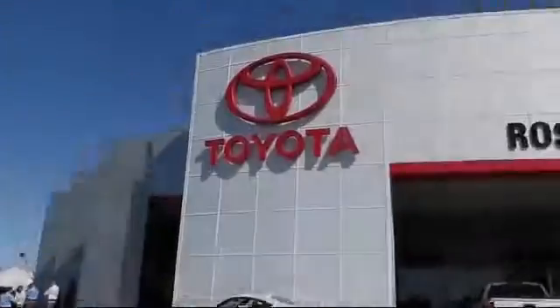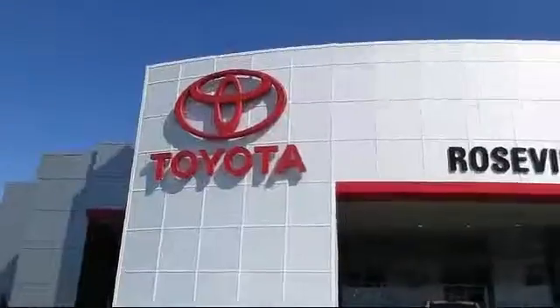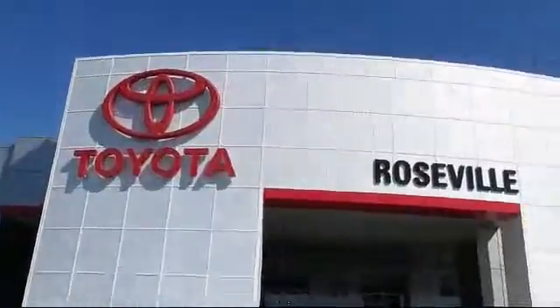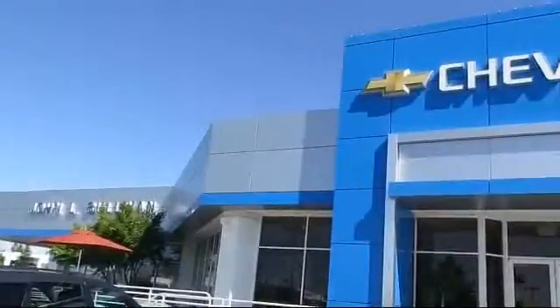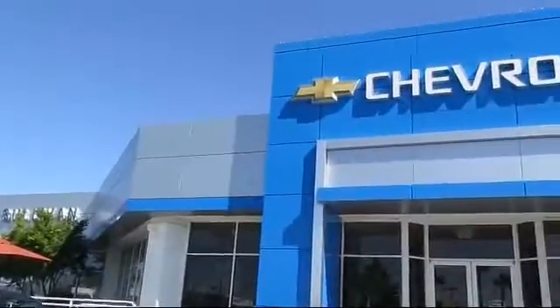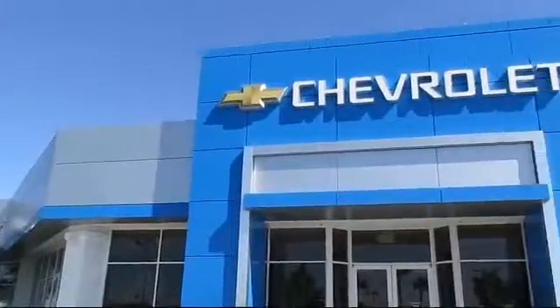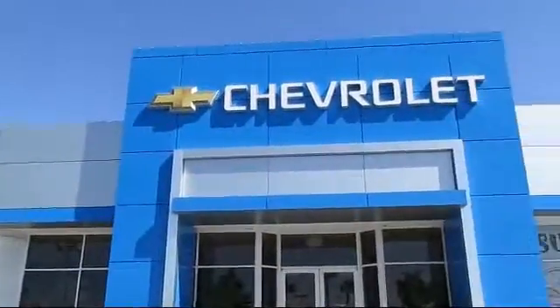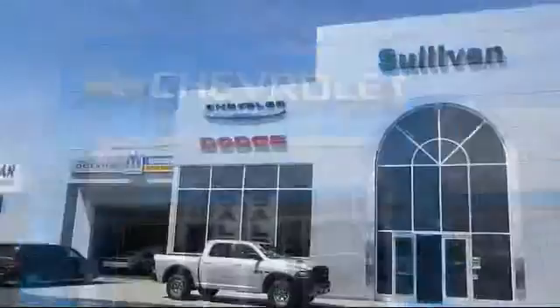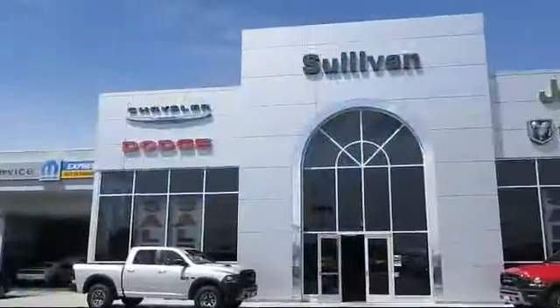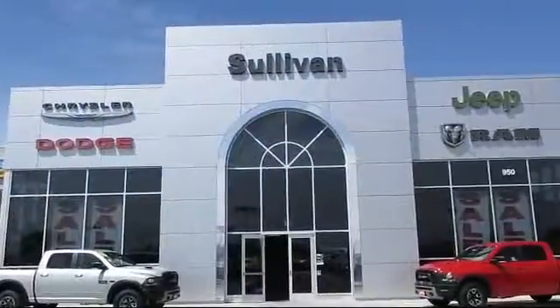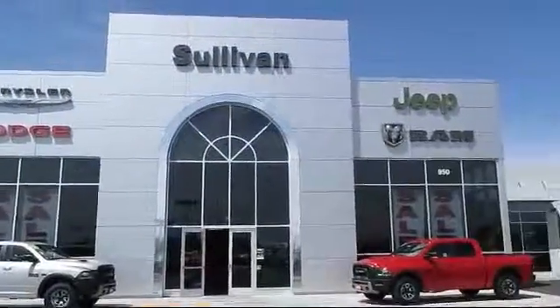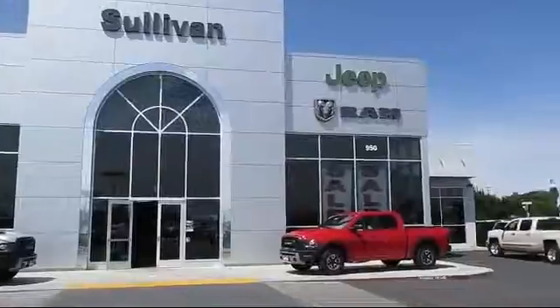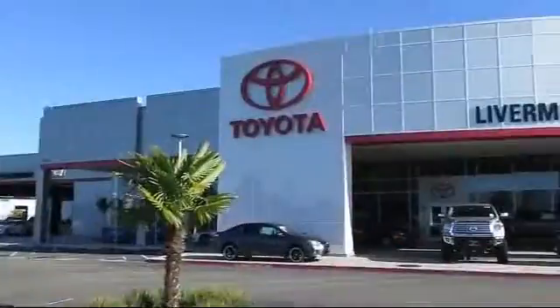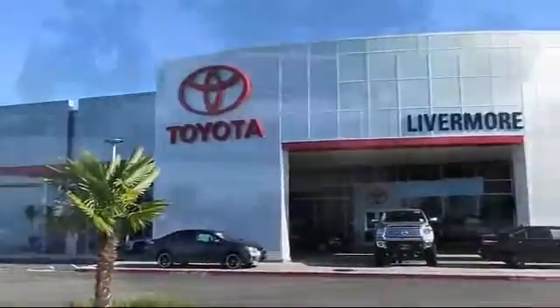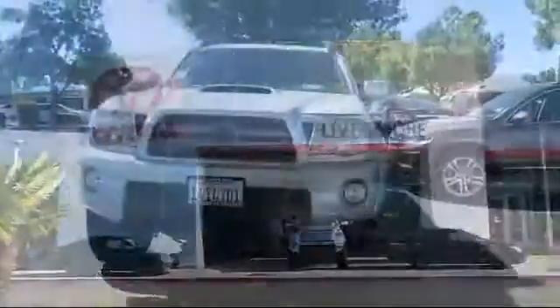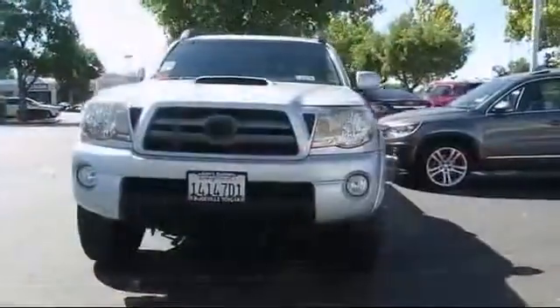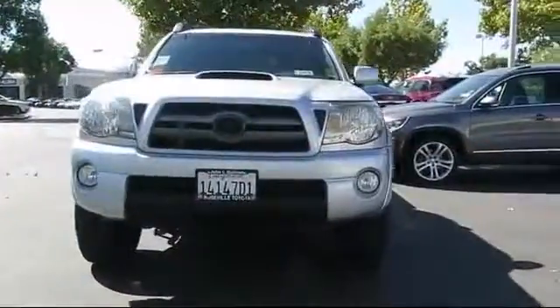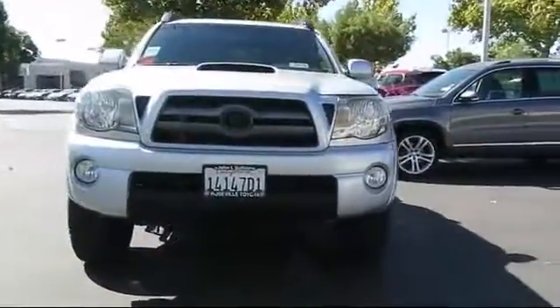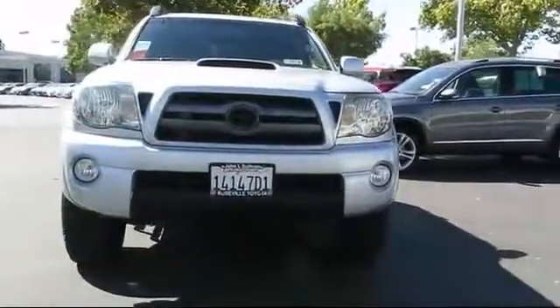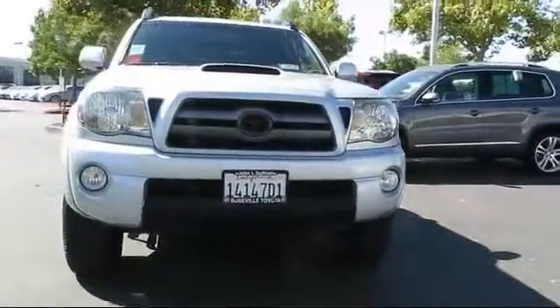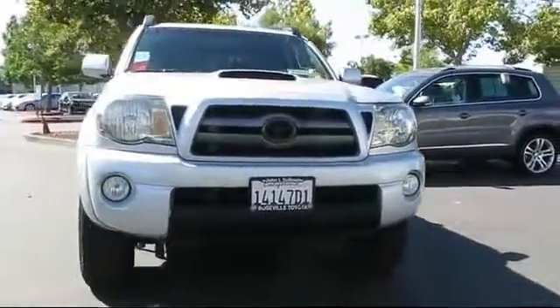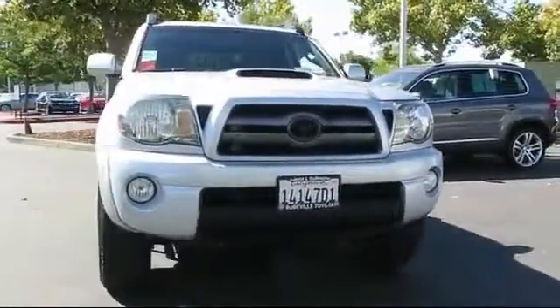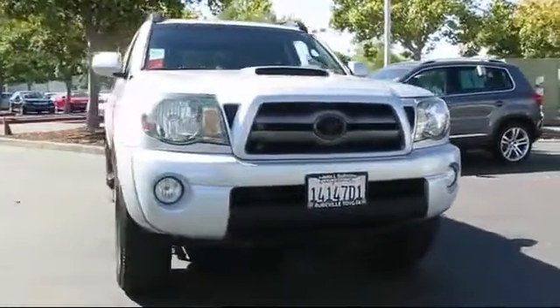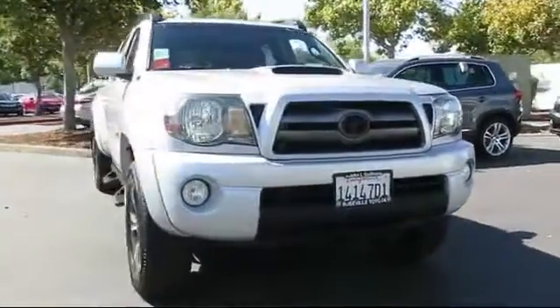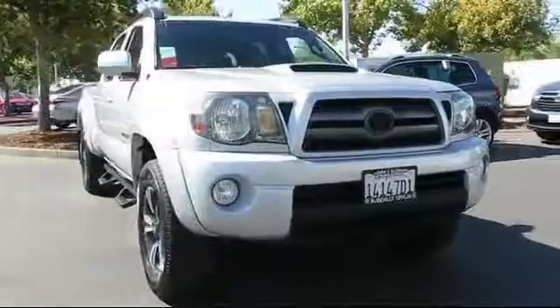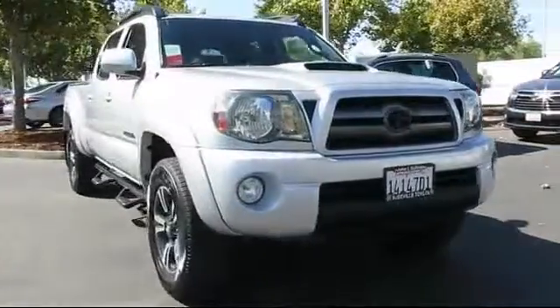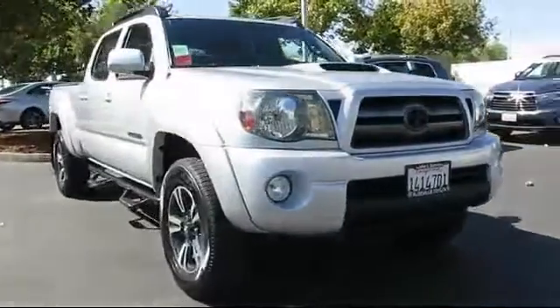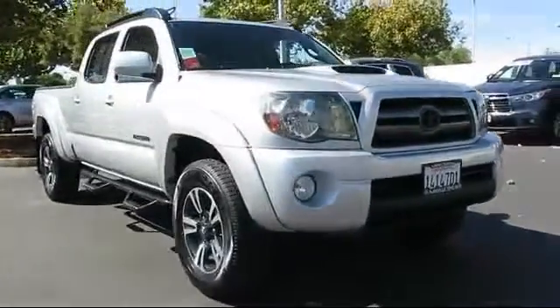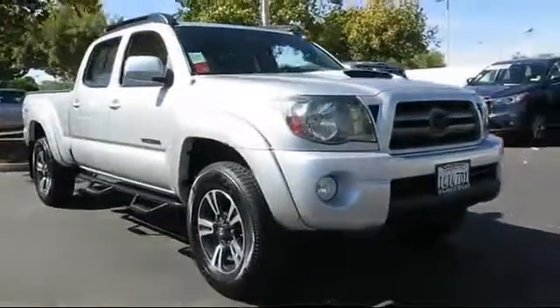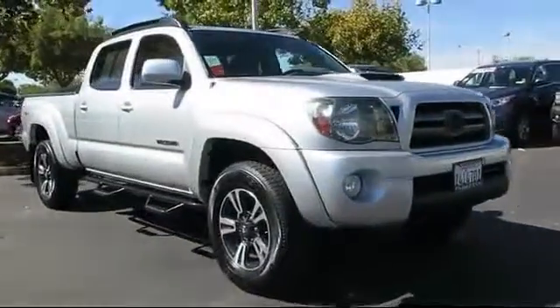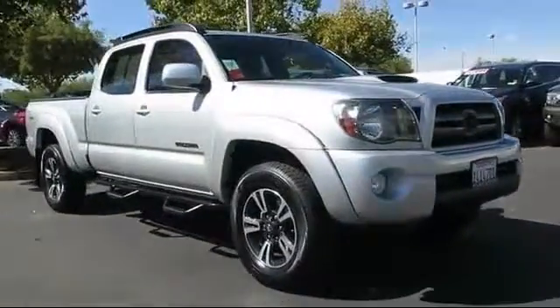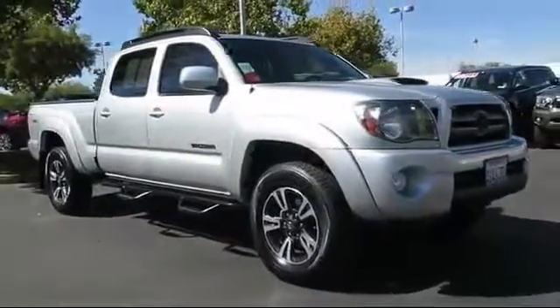For over 60 years, the Sullivan Automotive Group has been serving Northern California's automotive needs. Here's a look at one of our quality pre-owned vehicles from our massive inventory of over a thousand vehicles, and it comes equipped with a